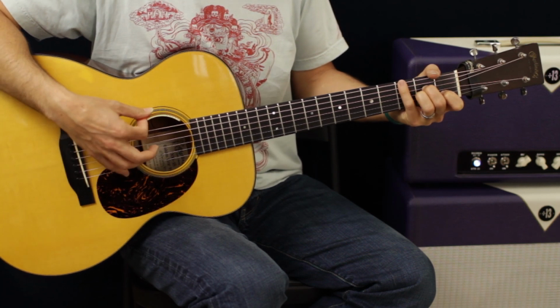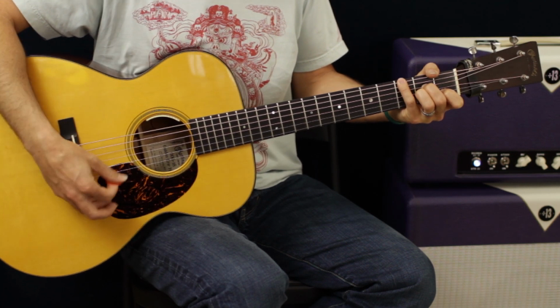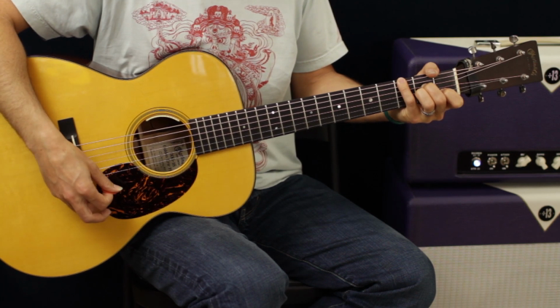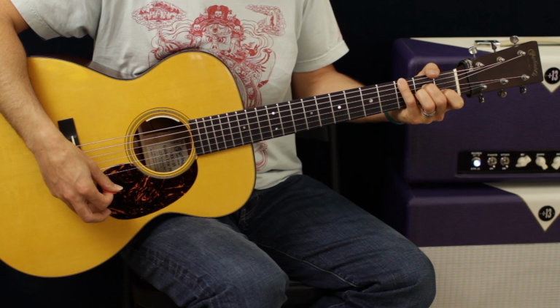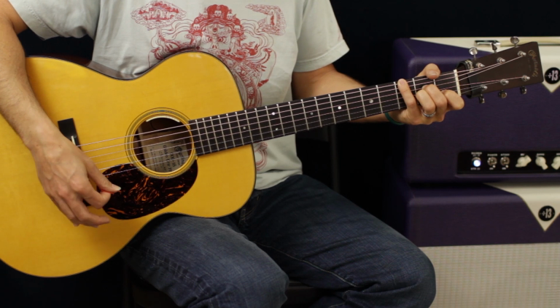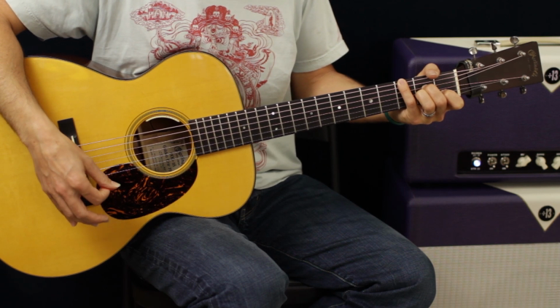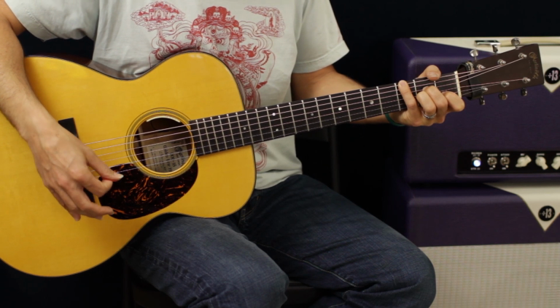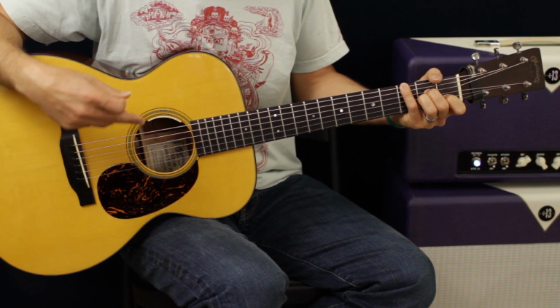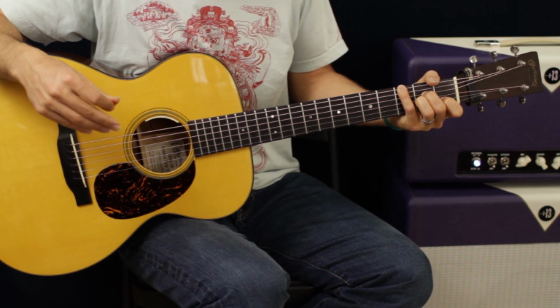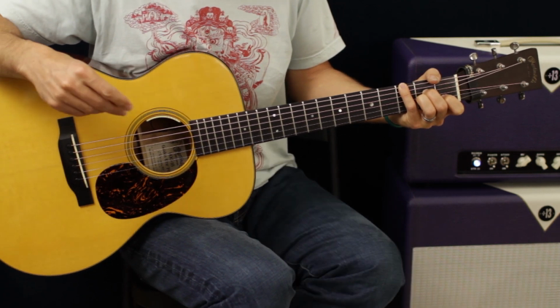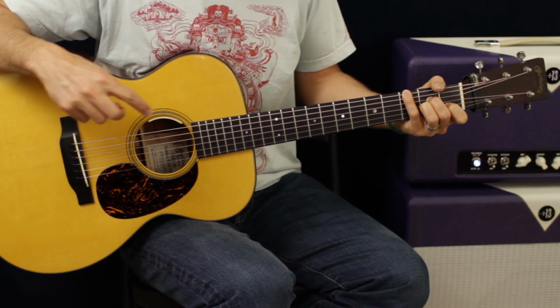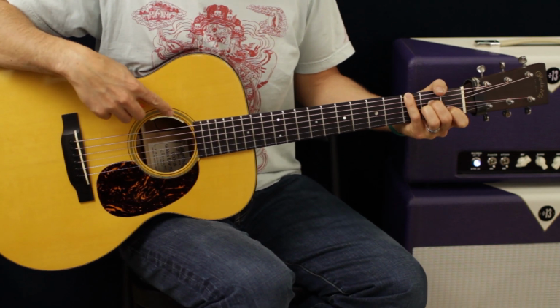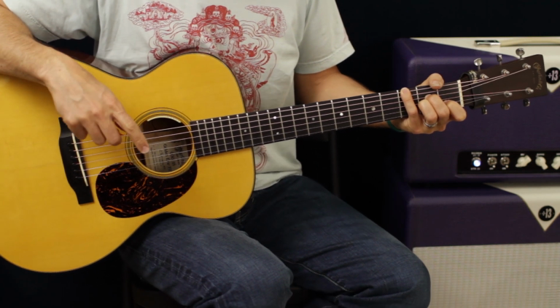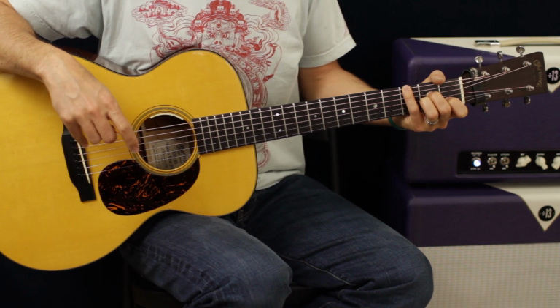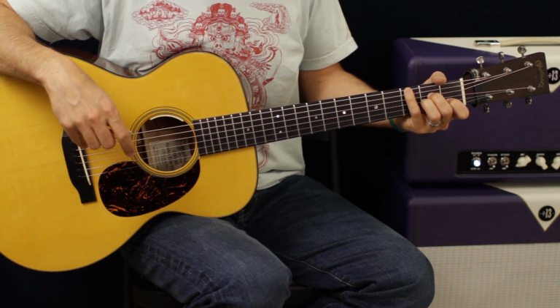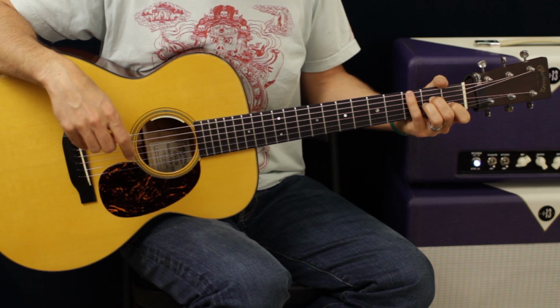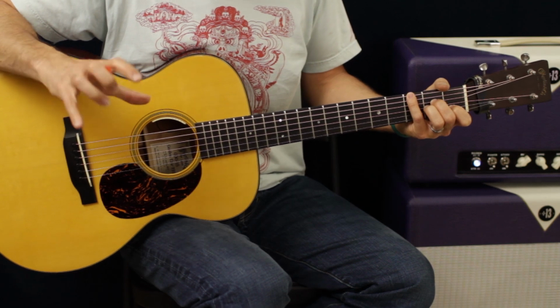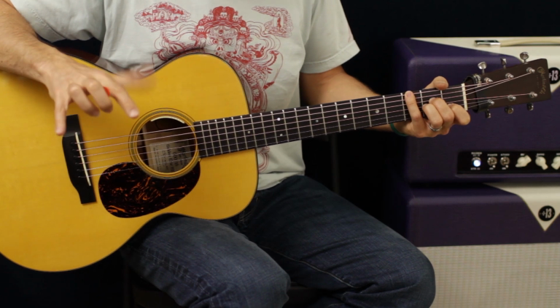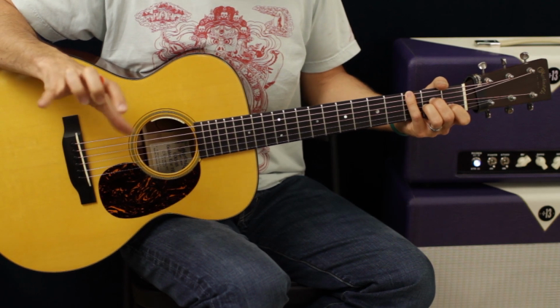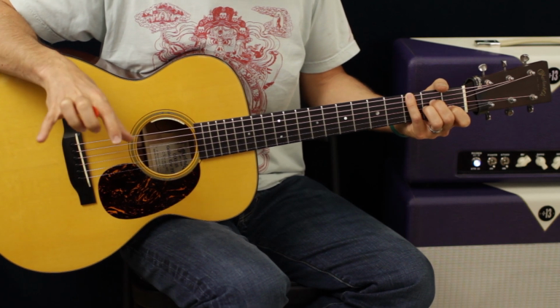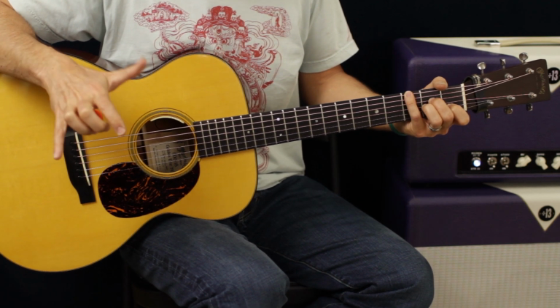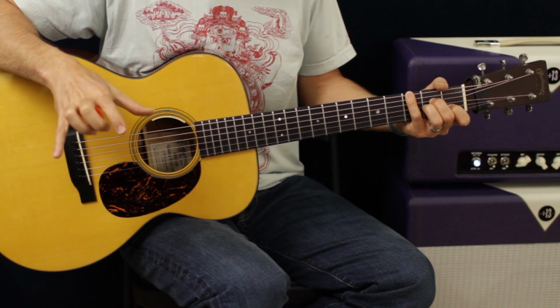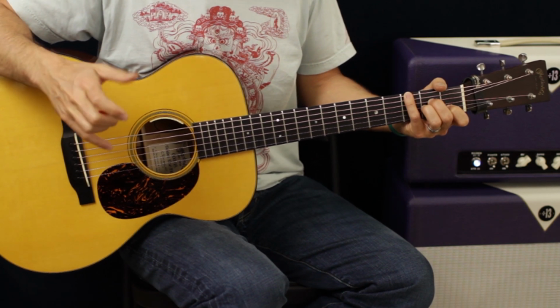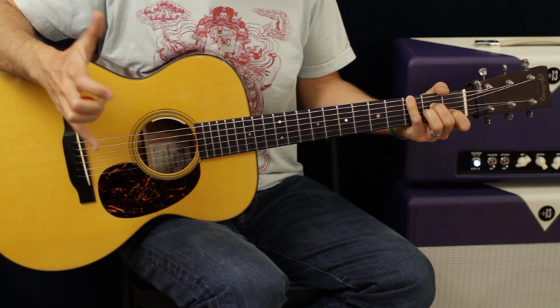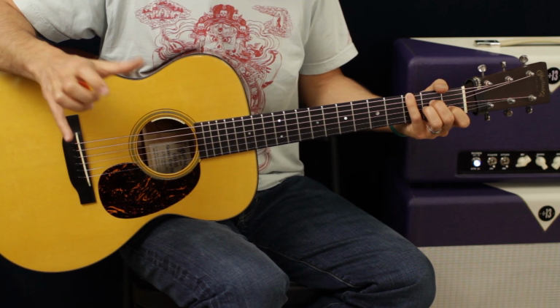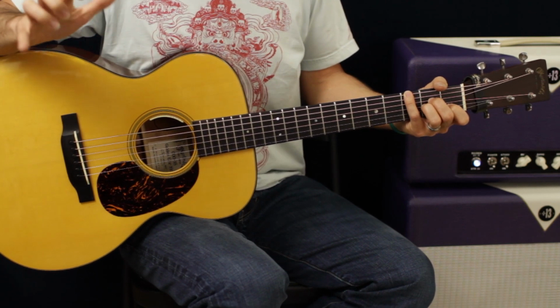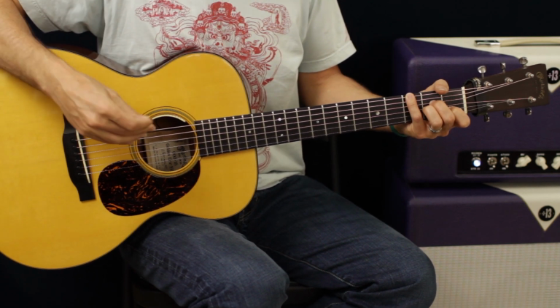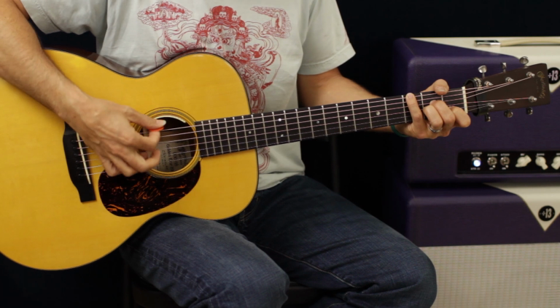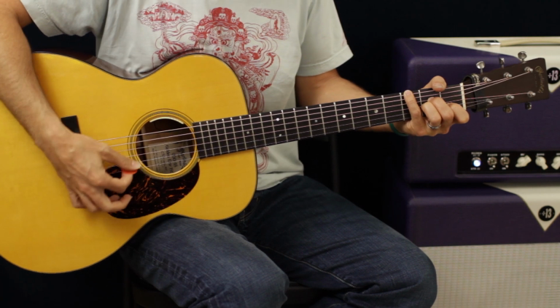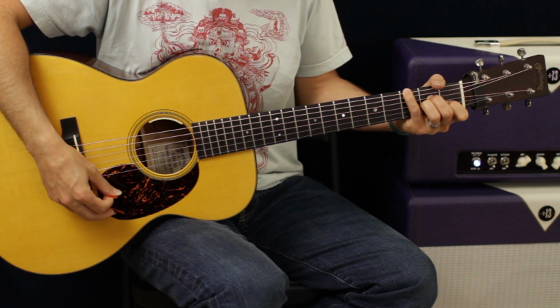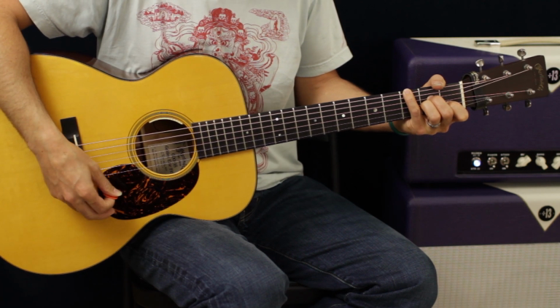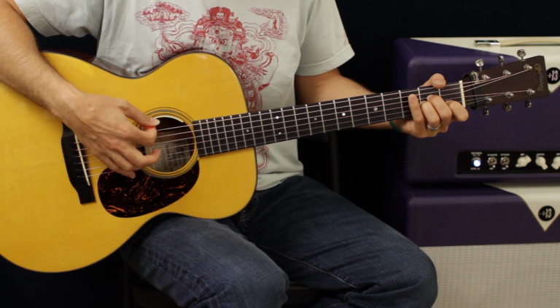D minor to A minor — so it's one two three, one, one two three, one, one two three, one. Now you can hit the whole chord if you like. I'm just hitting that G note, third fret, with my pinky, because you really hear that in the piano — it's like a bass note they hit. But you can play the whole thing if you want.